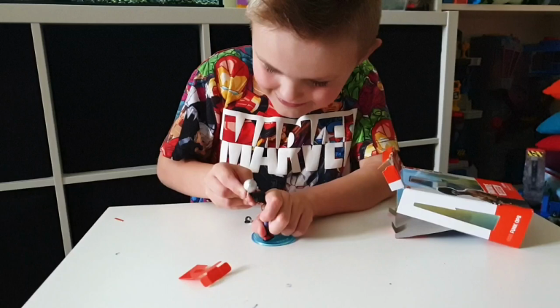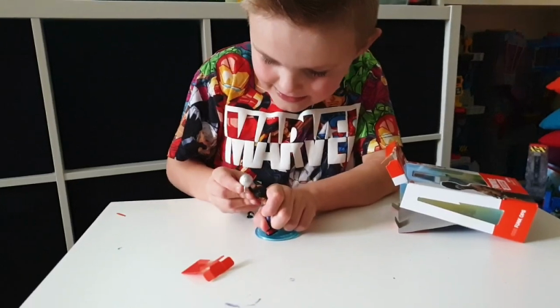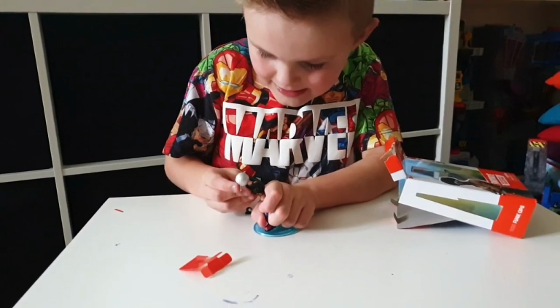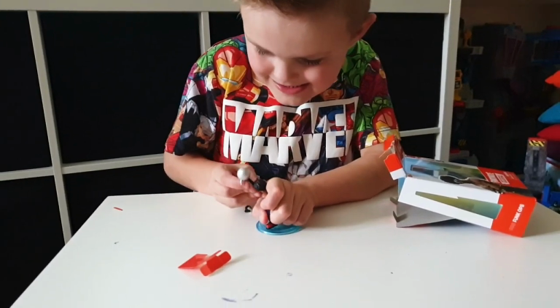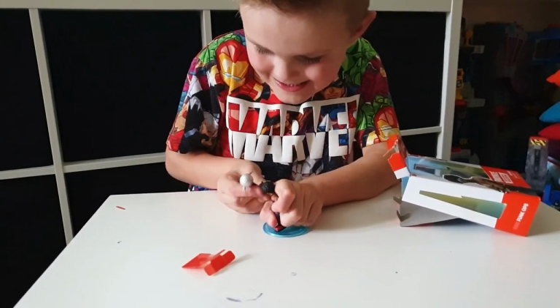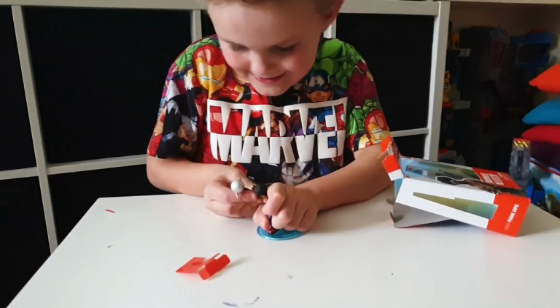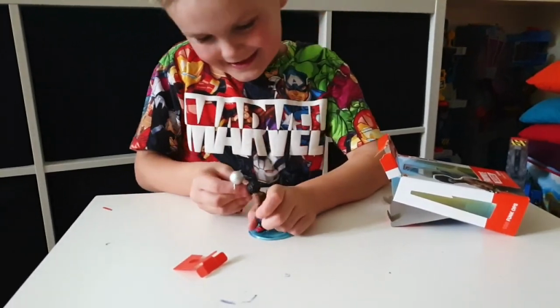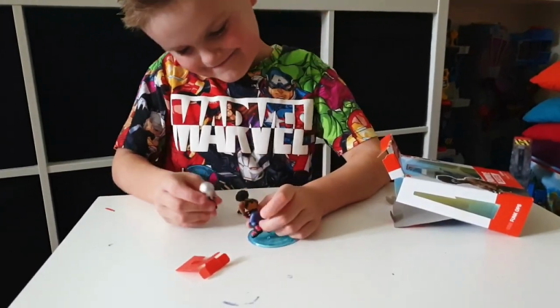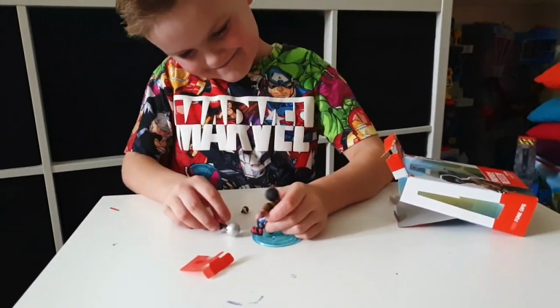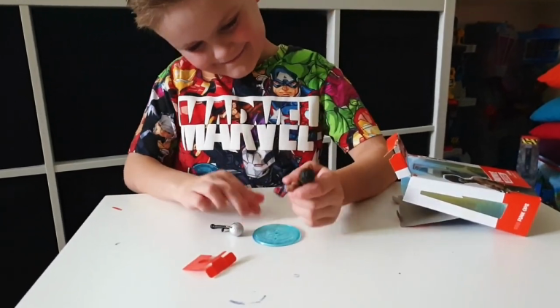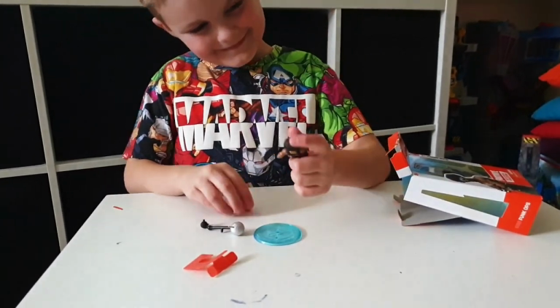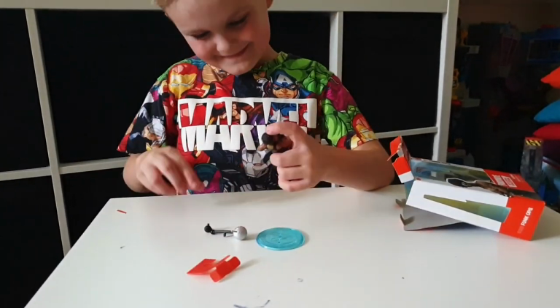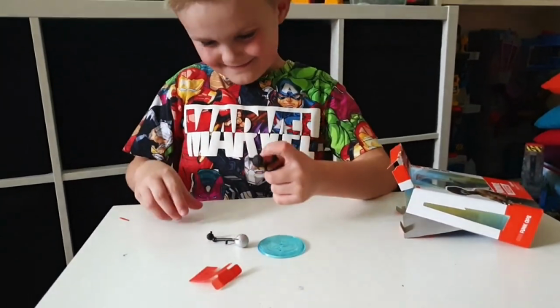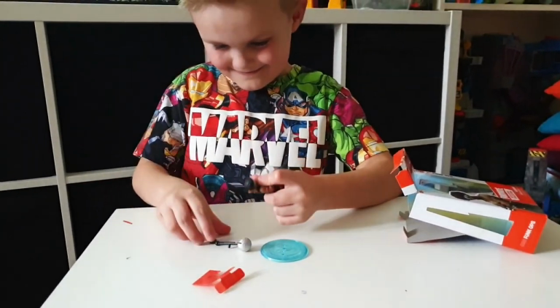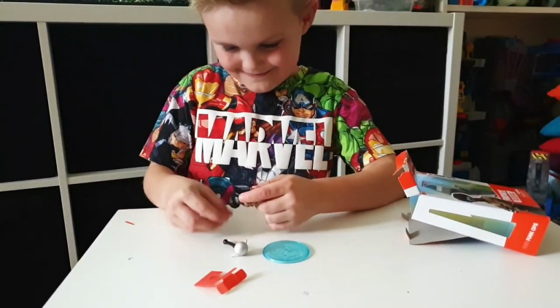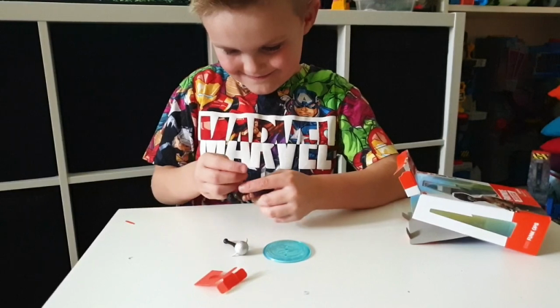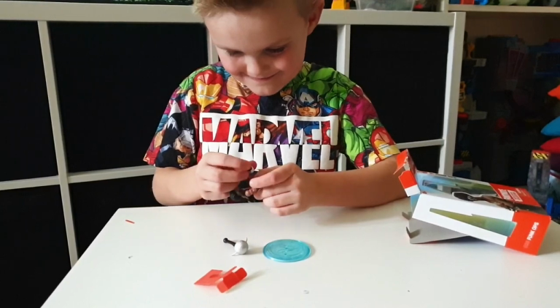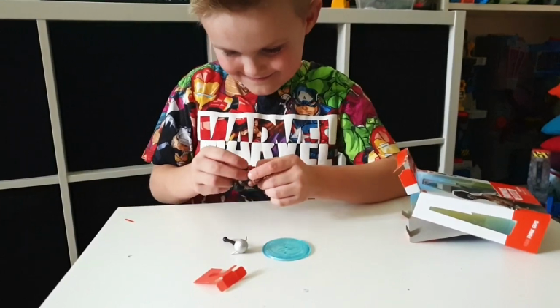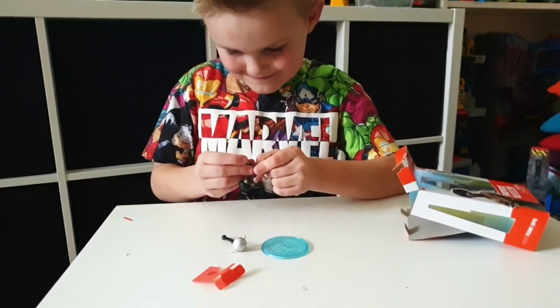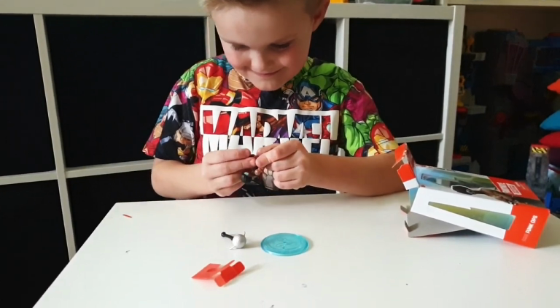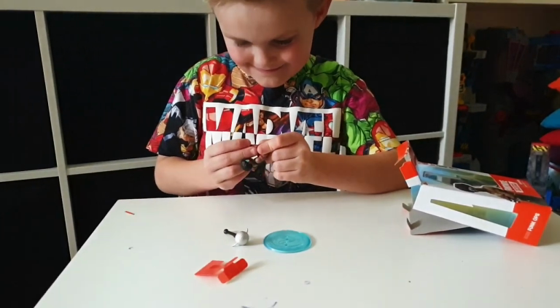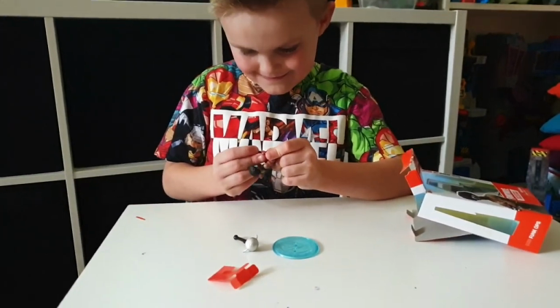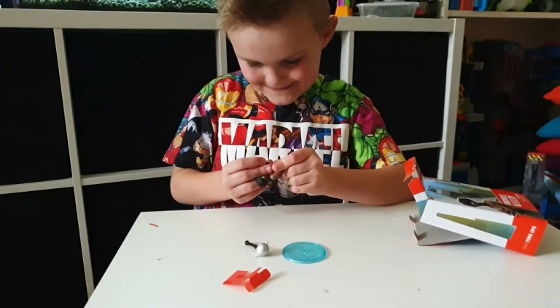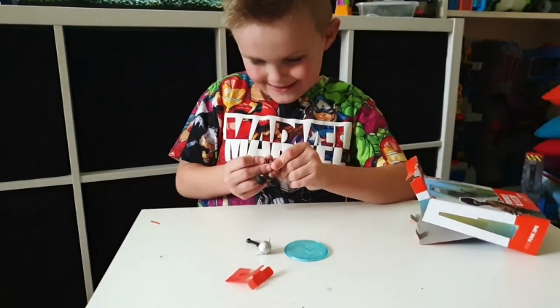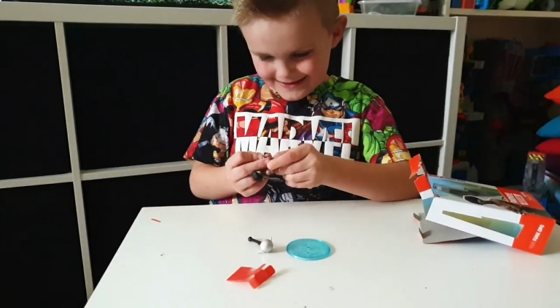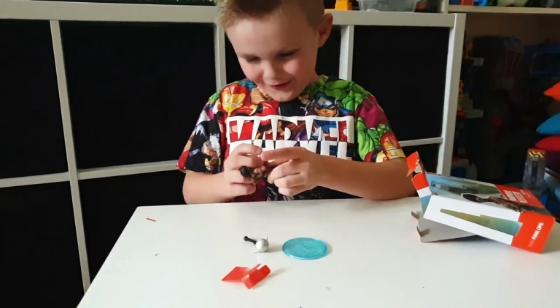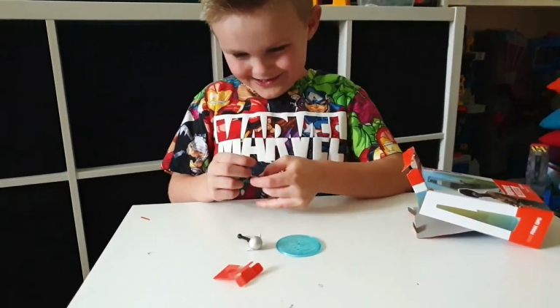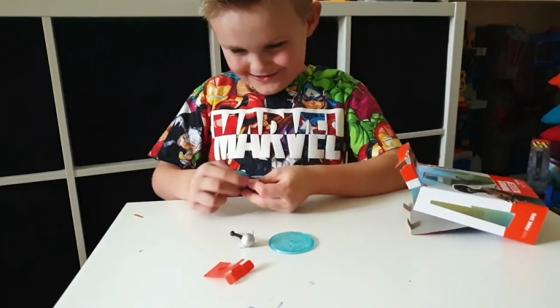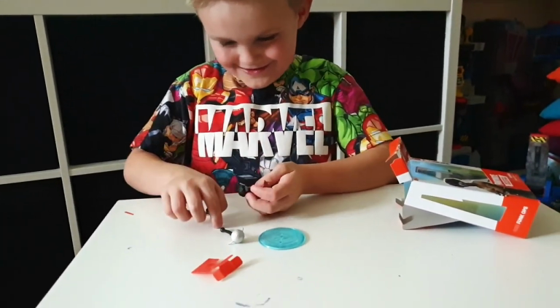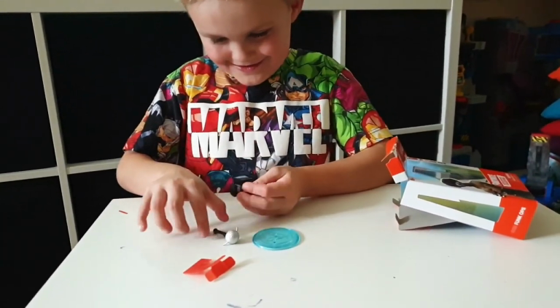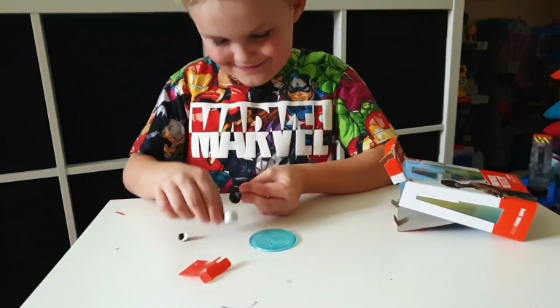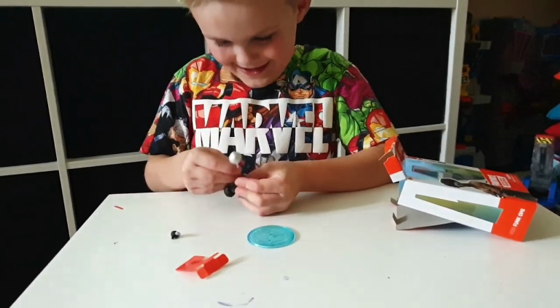So could children collect these if they wanted to? Yeah. How do you rate that one? I like it so much.